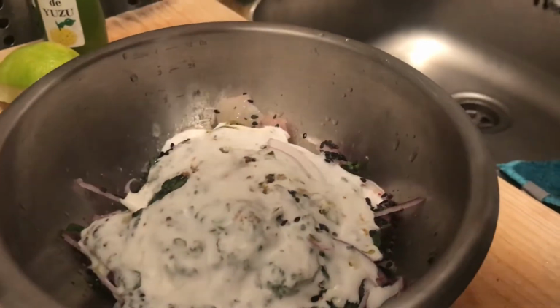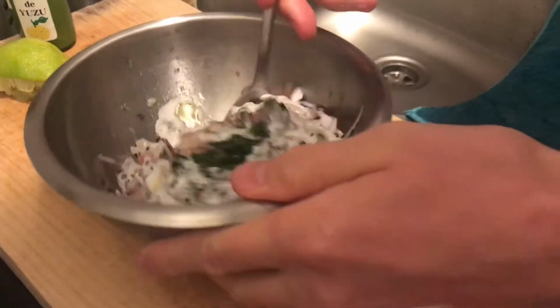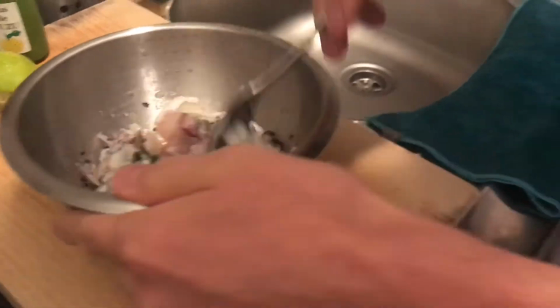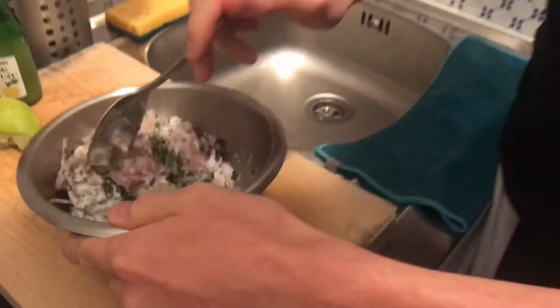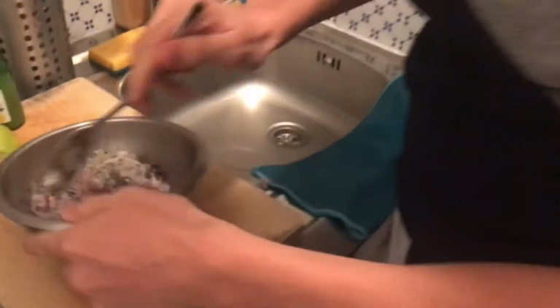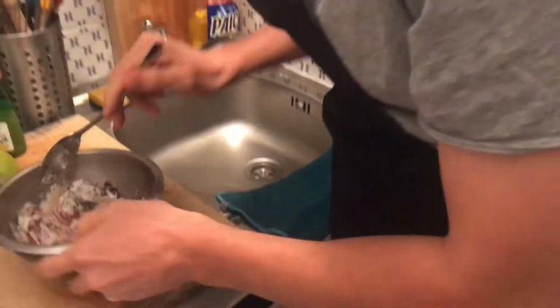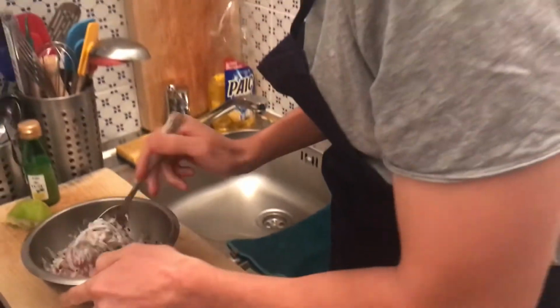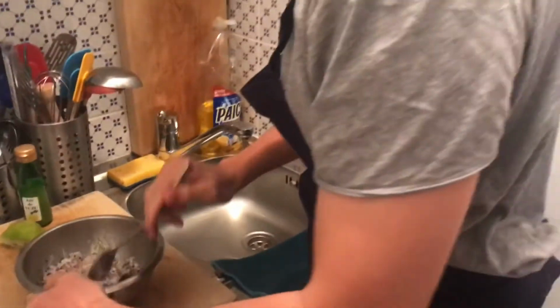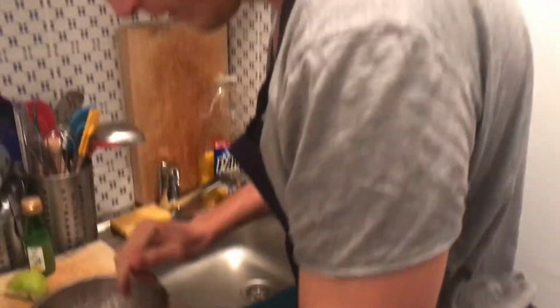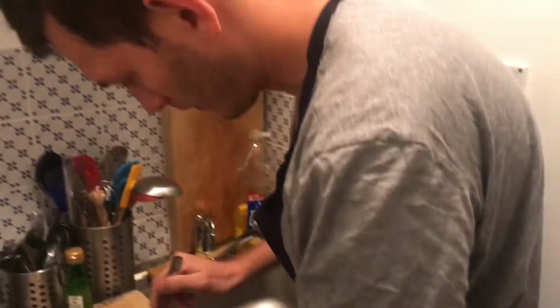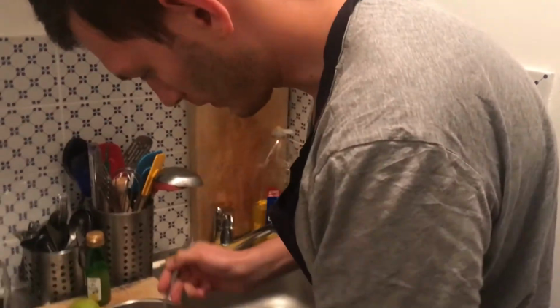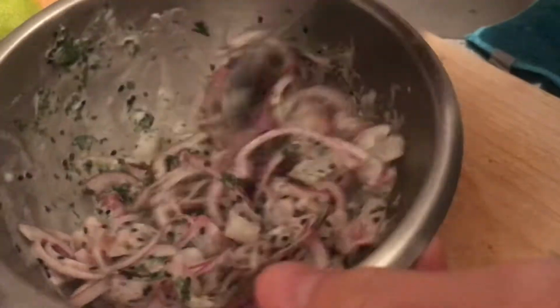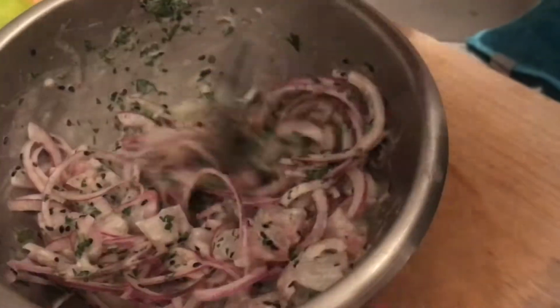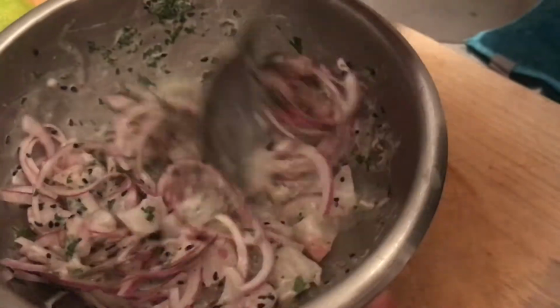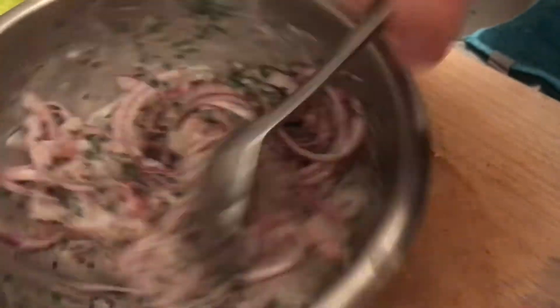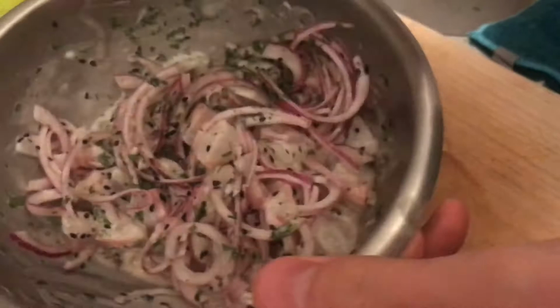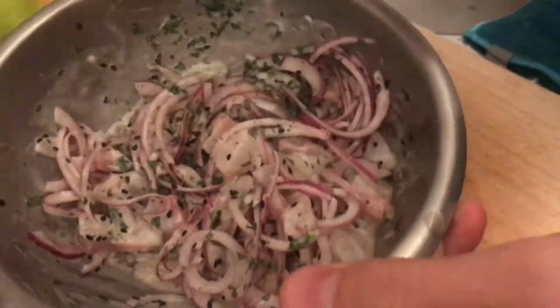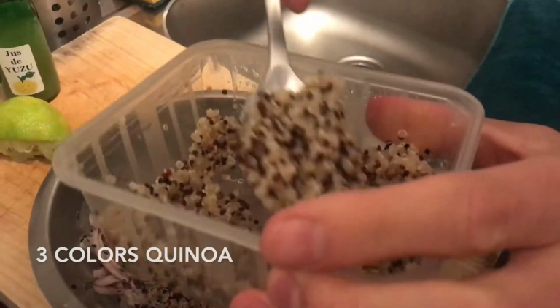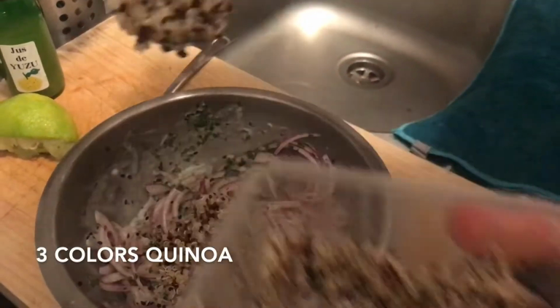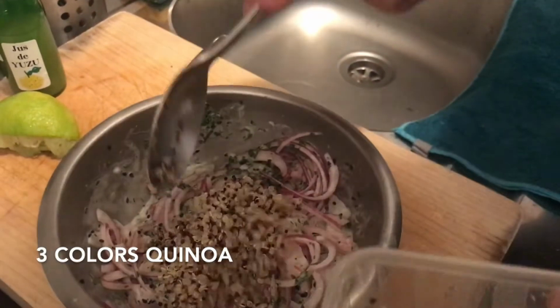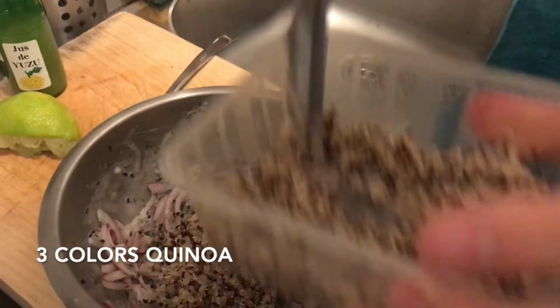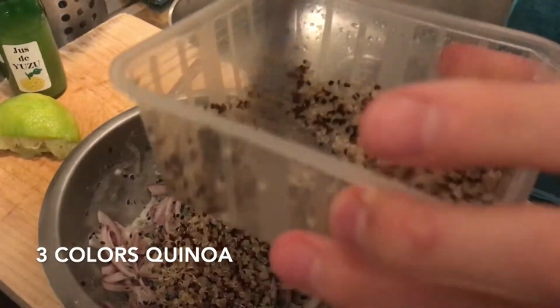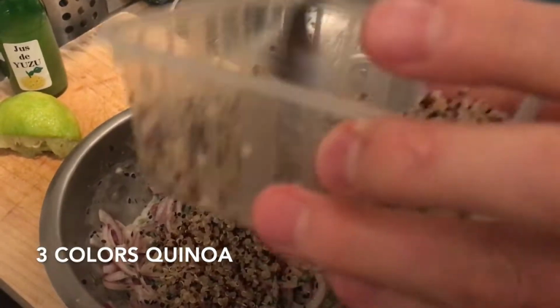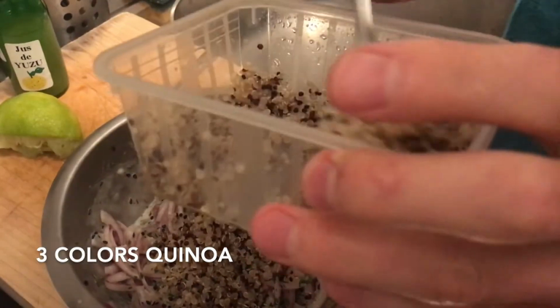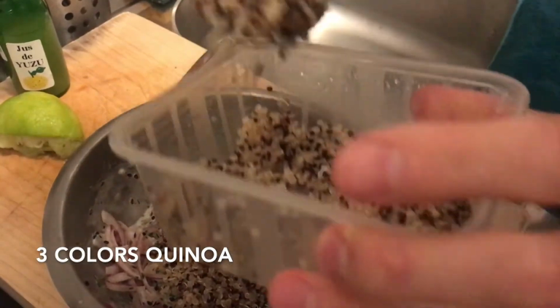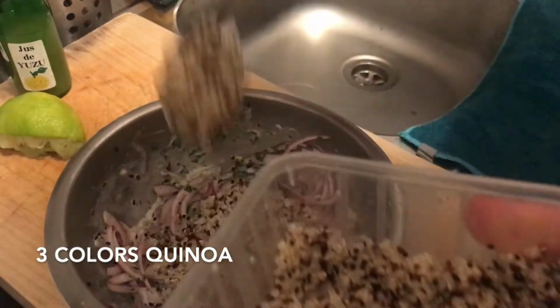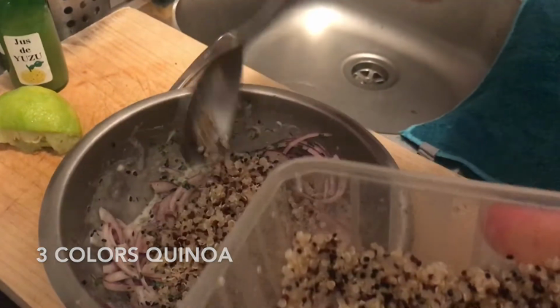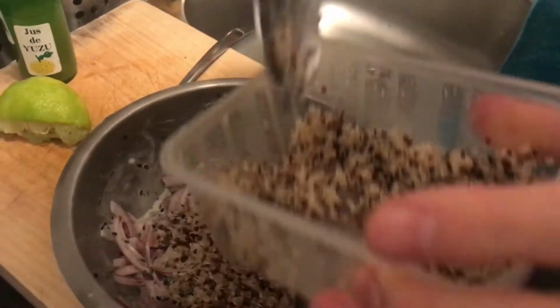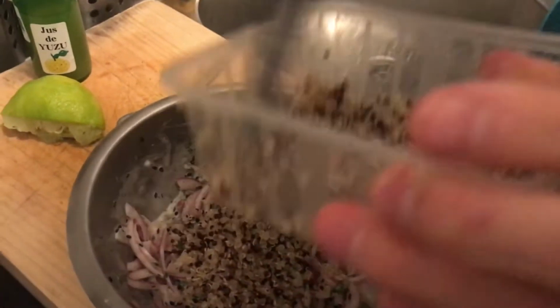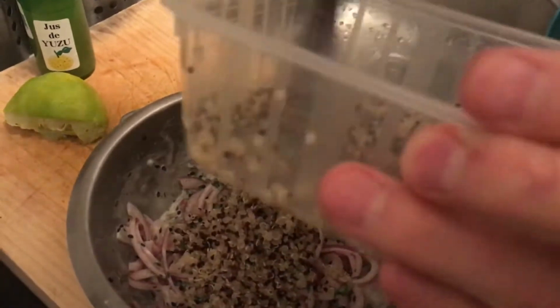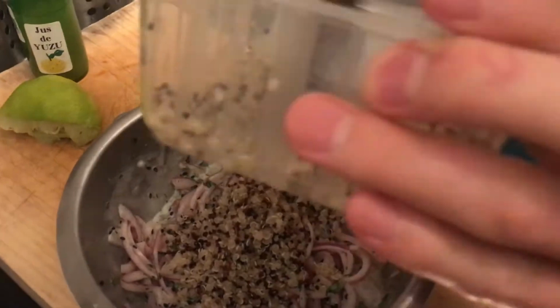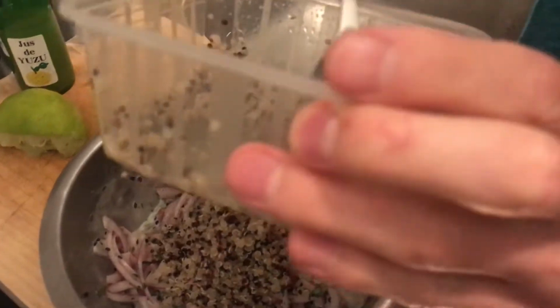Going to mix it. I'm going to add some quinoa — it's a secret of the chef — so you use less fish.